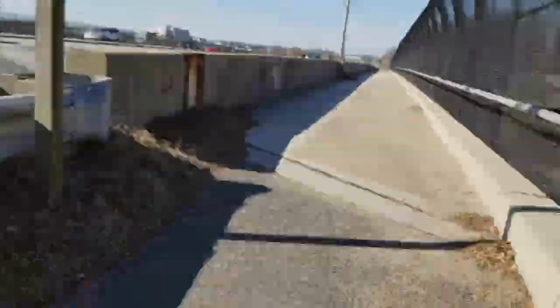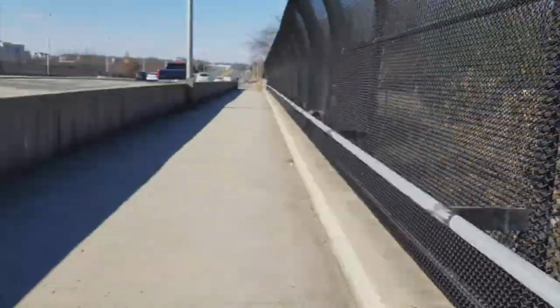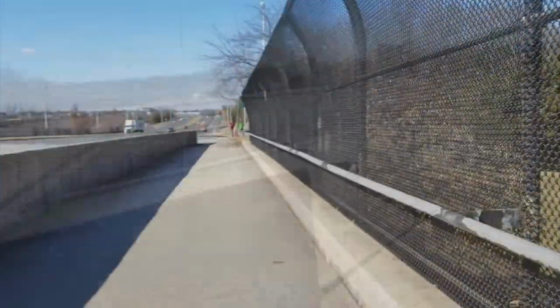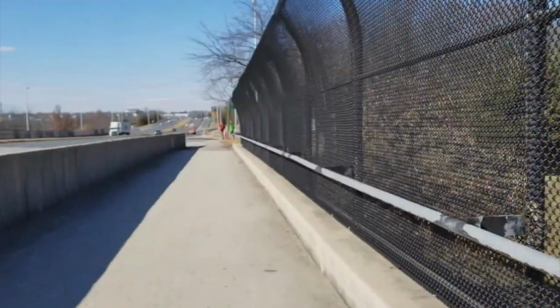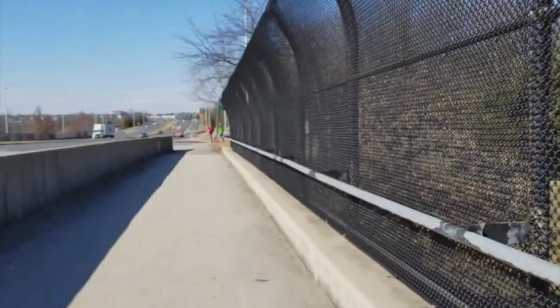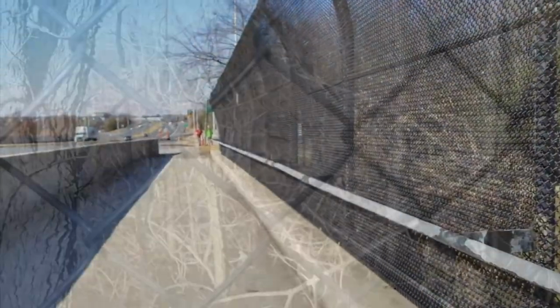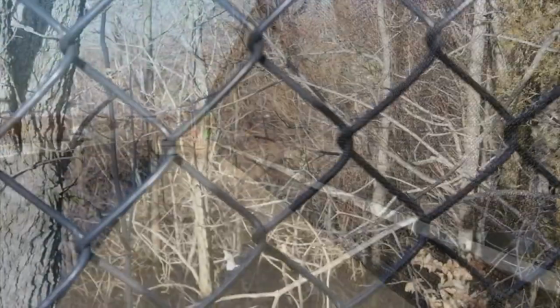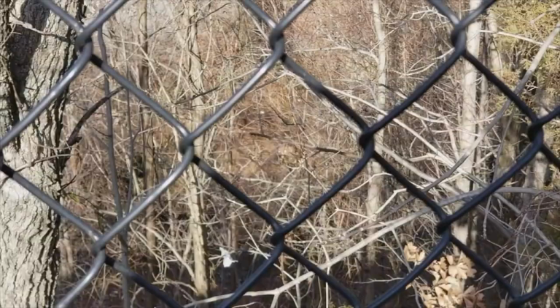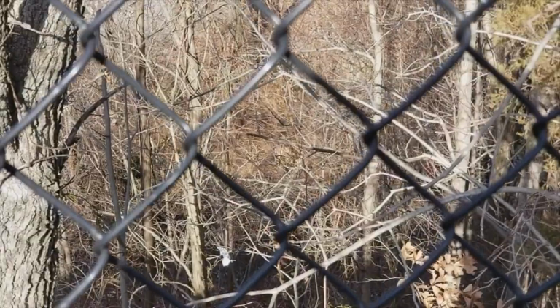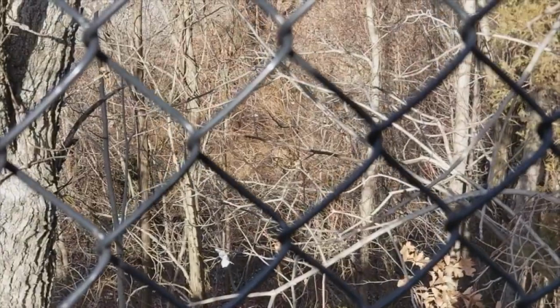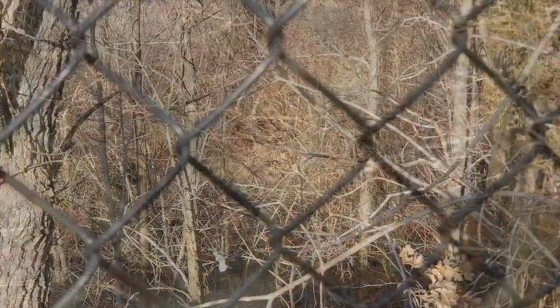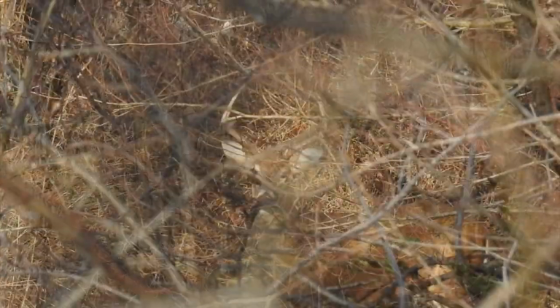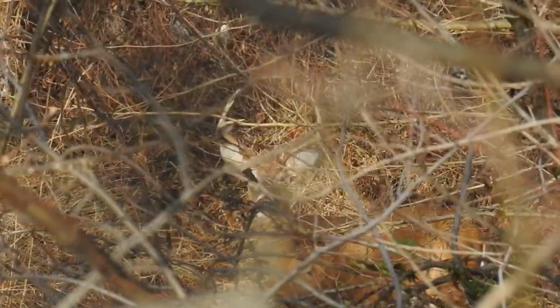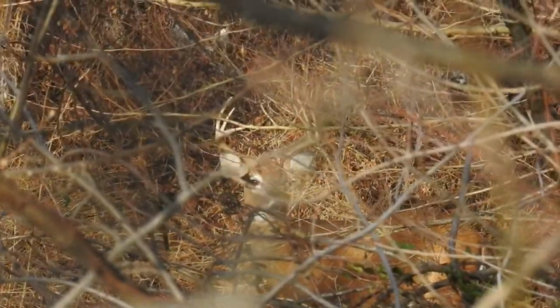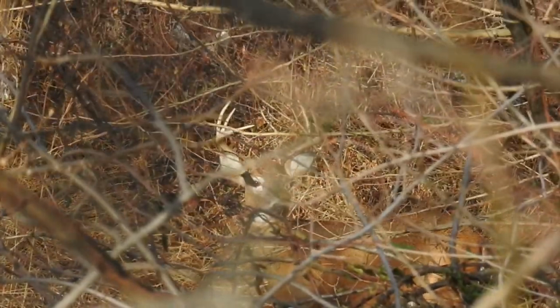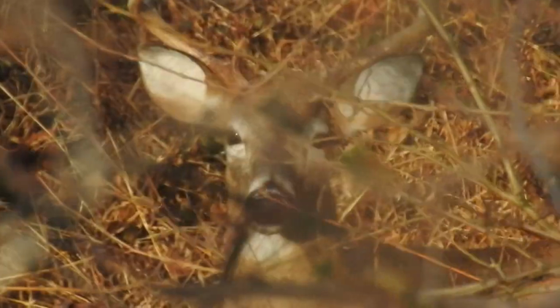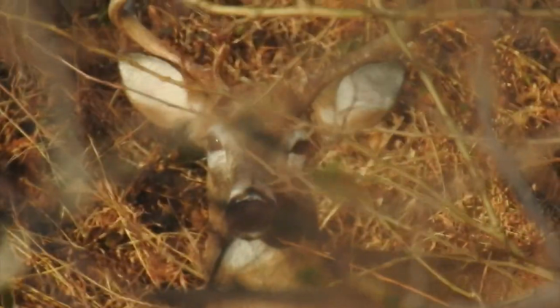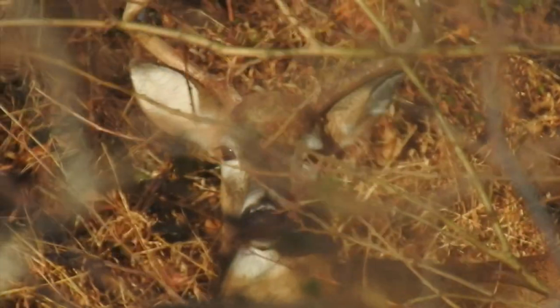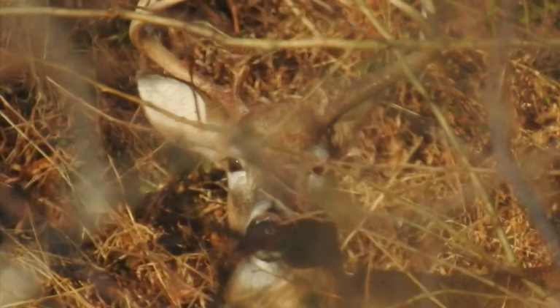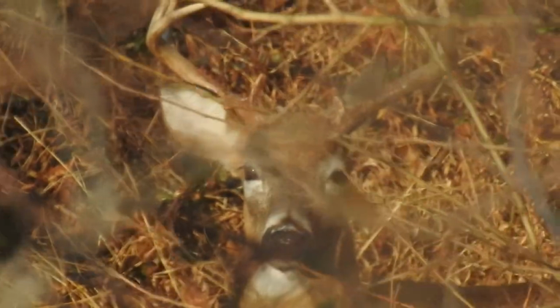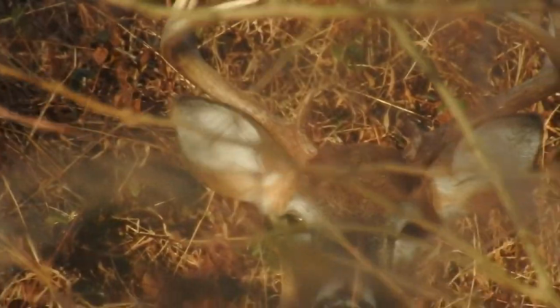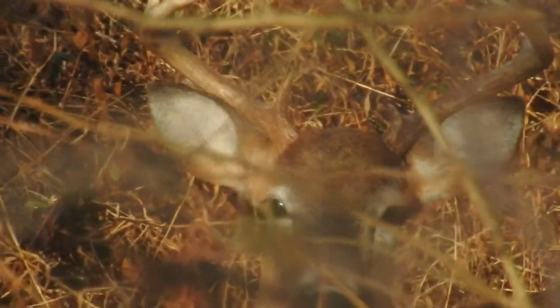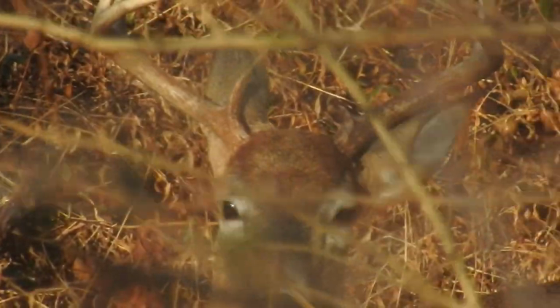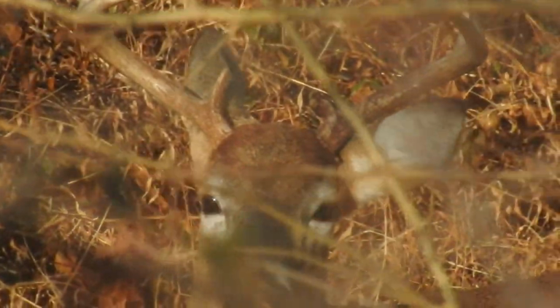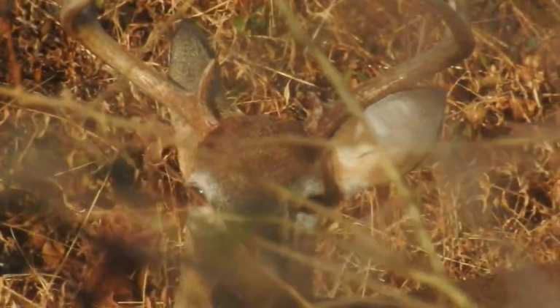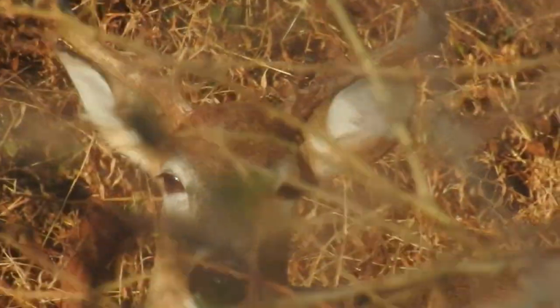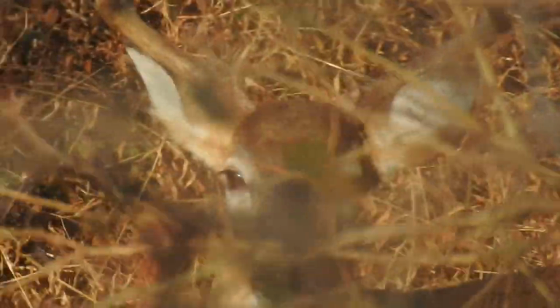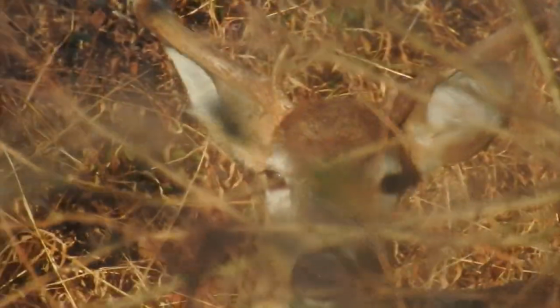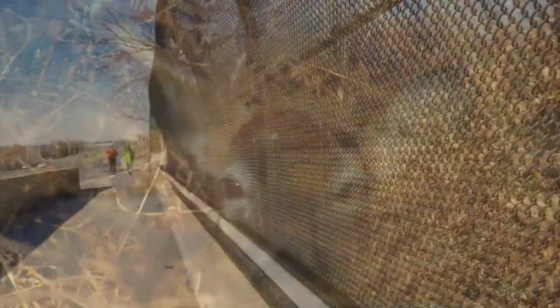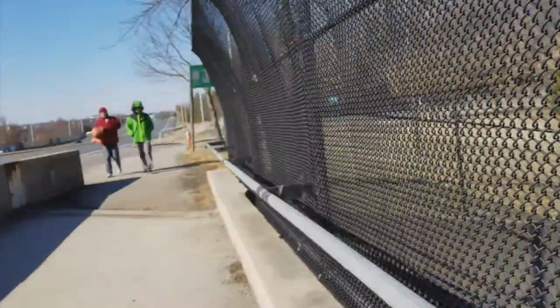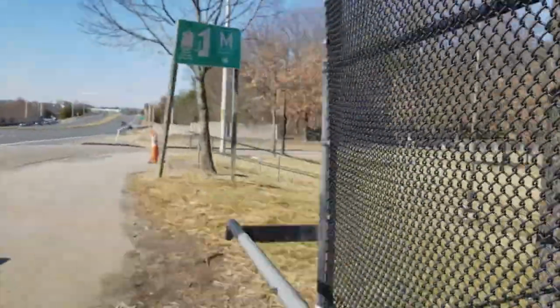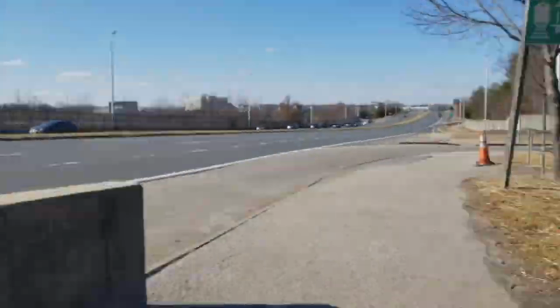That wasn't the end of my walk. I encountered one more interesting creature staring at me from behind a fence. These deer seem to graze right by the metro — it's amazing to see them so close to our transportation system.